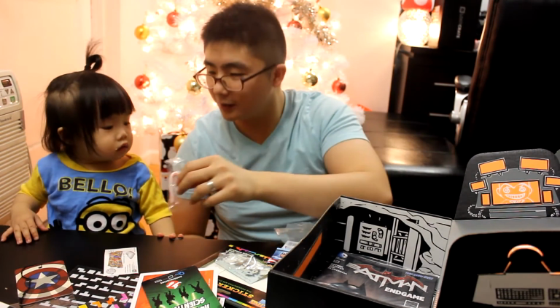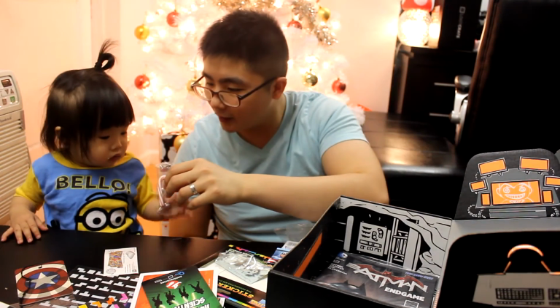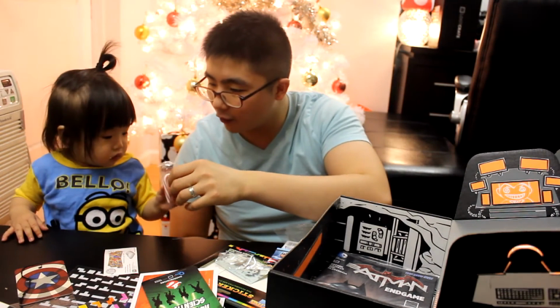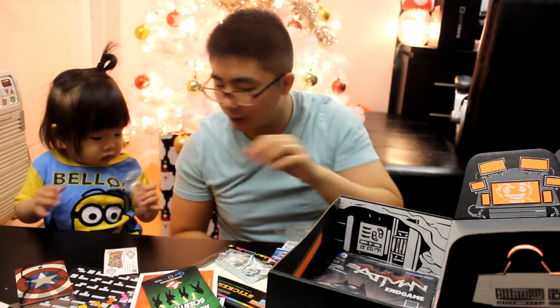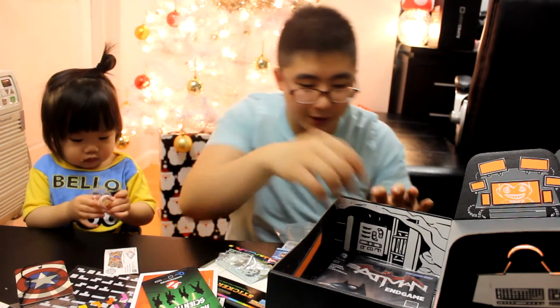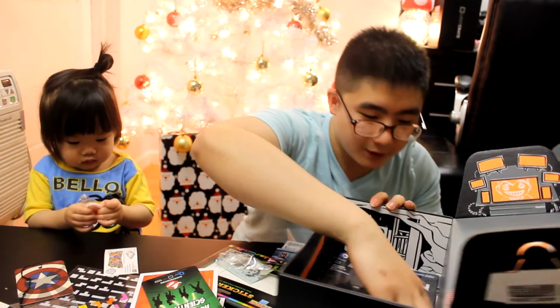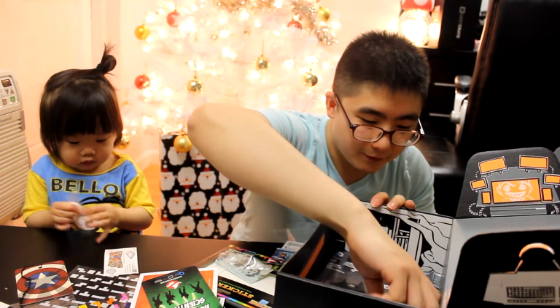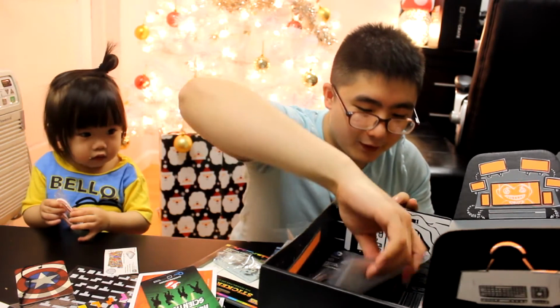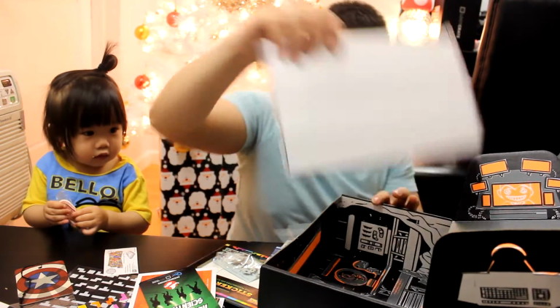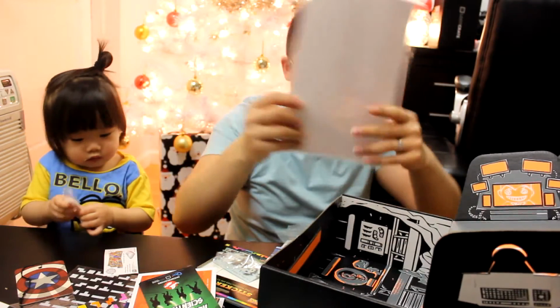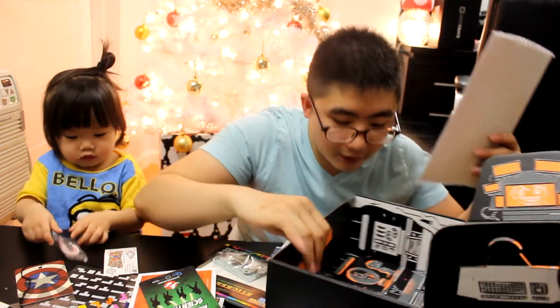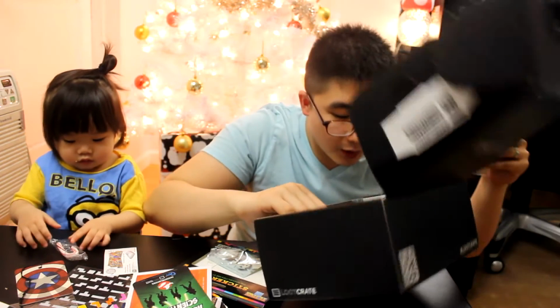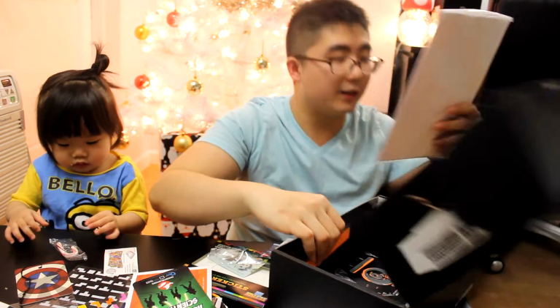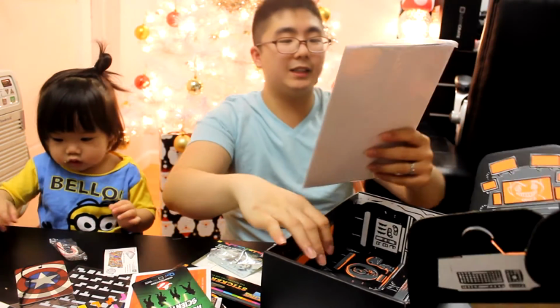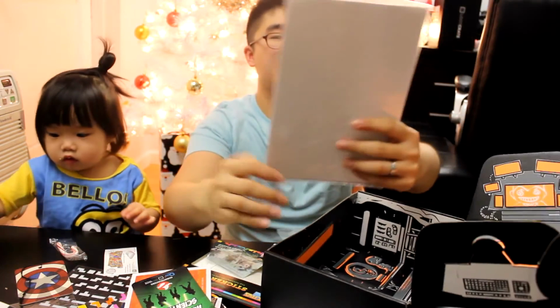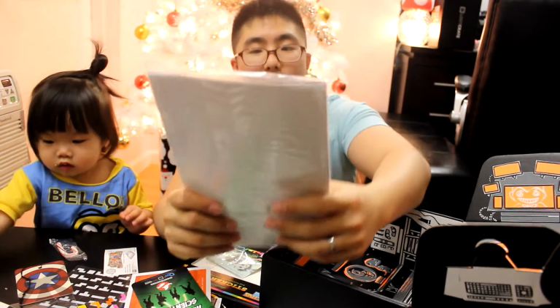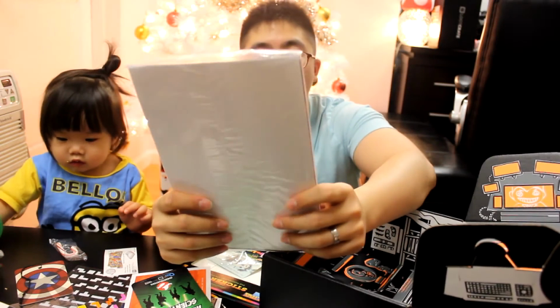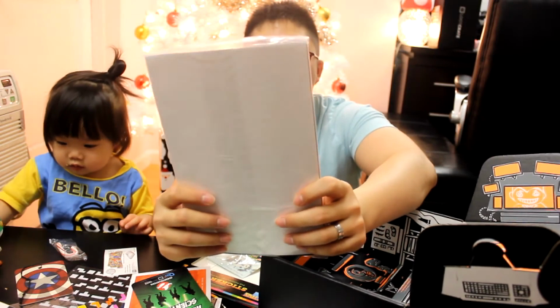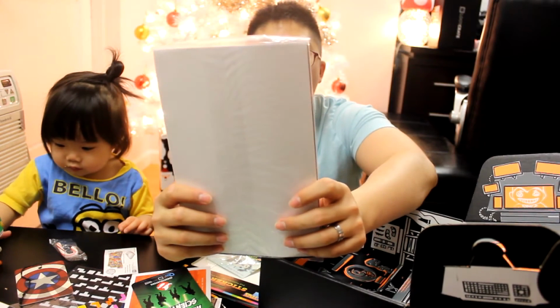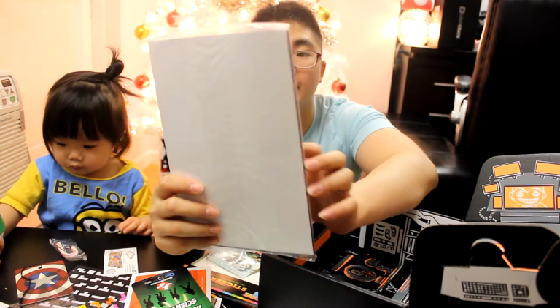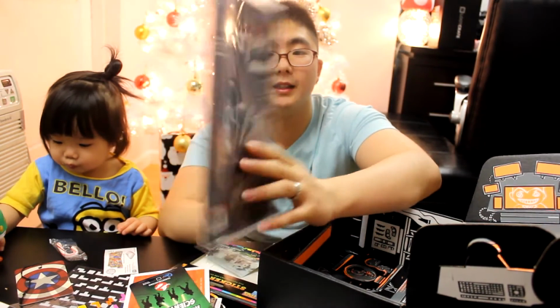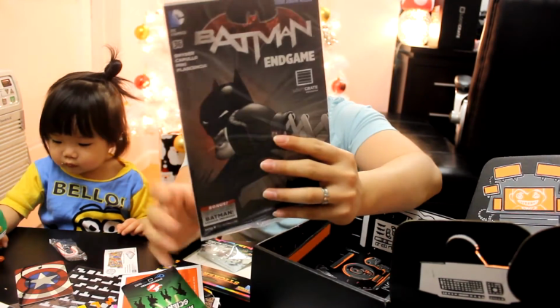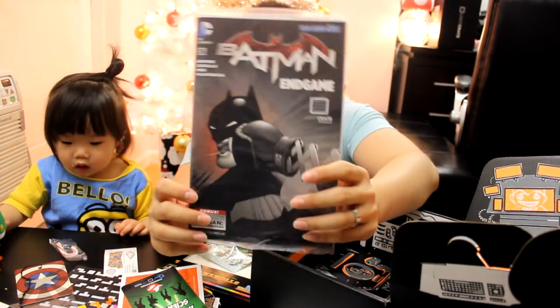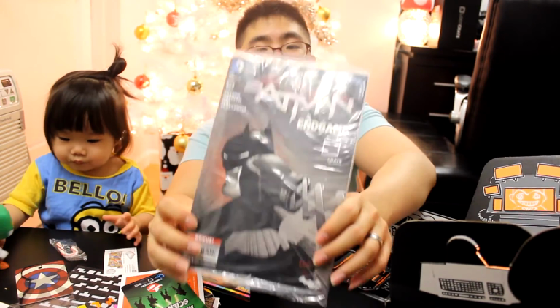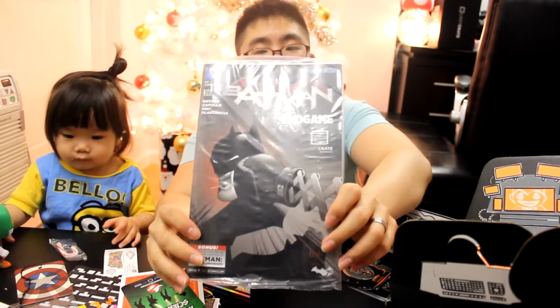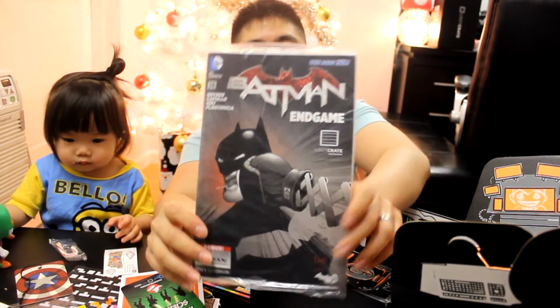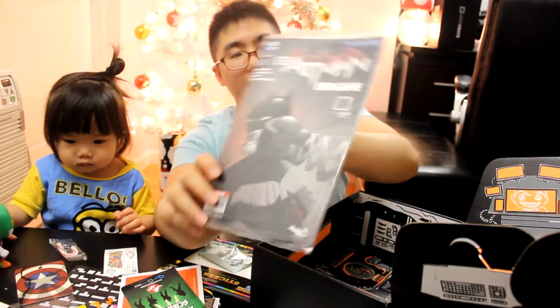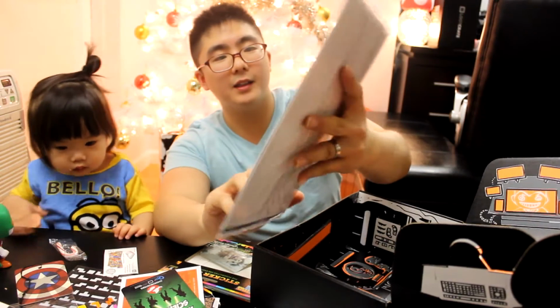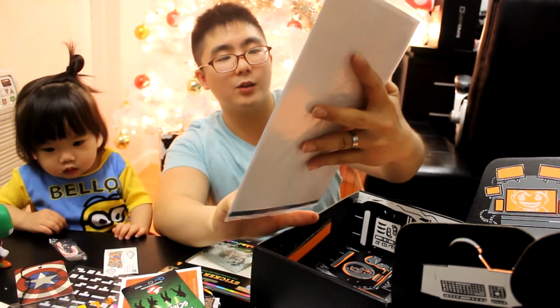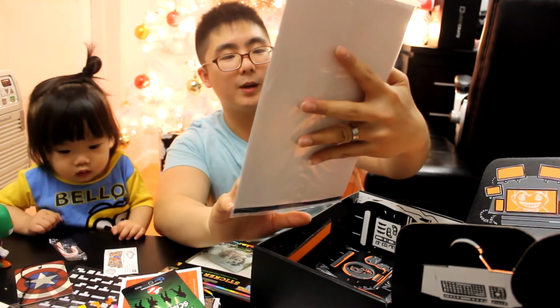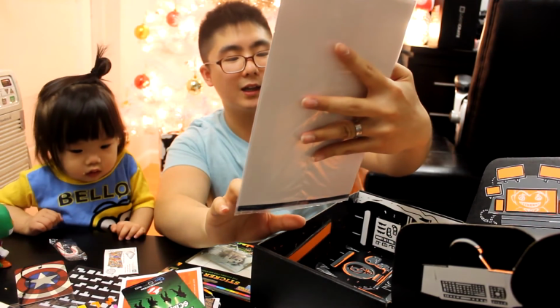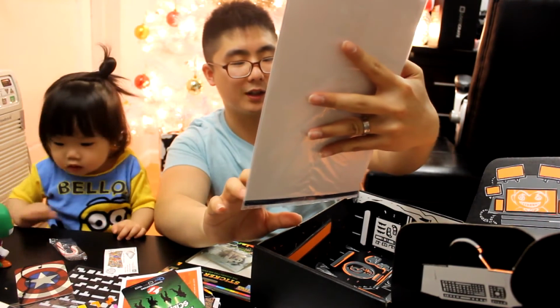There you go, Merry Christmas! Last we have a Batman magazine. This looks nice — I think this is going to my collection.